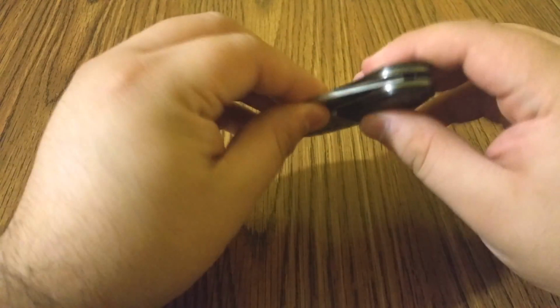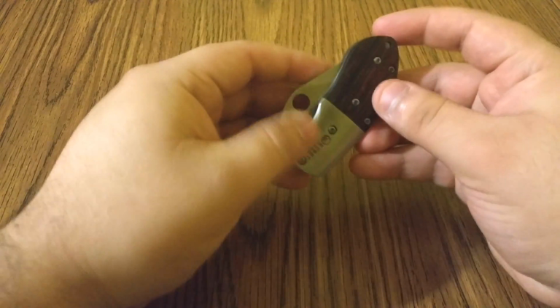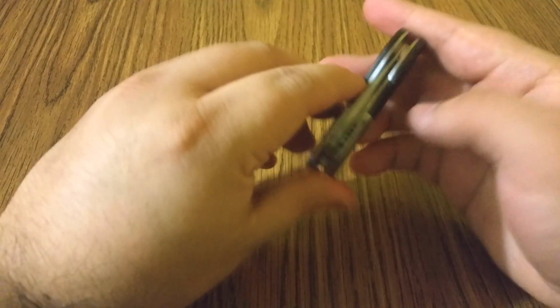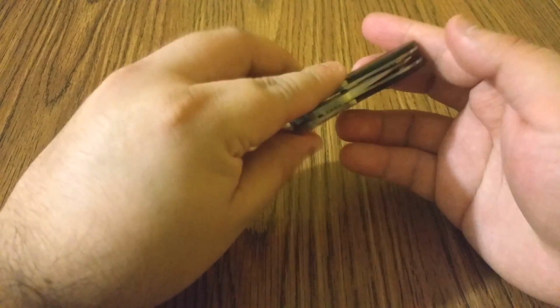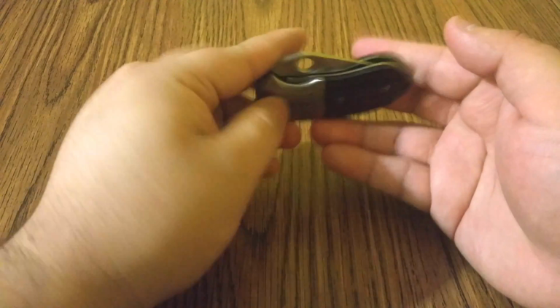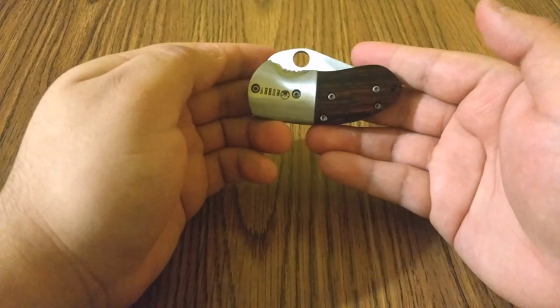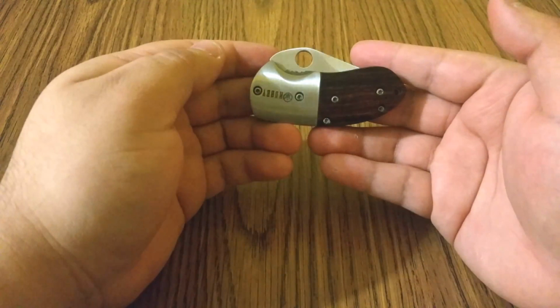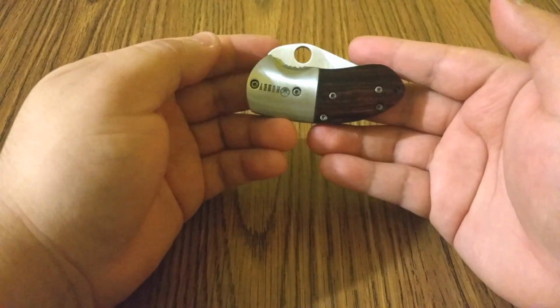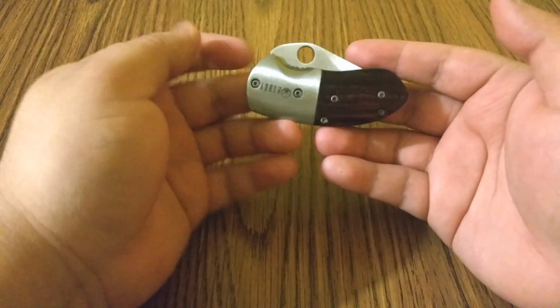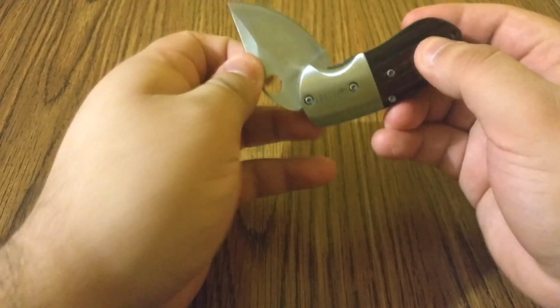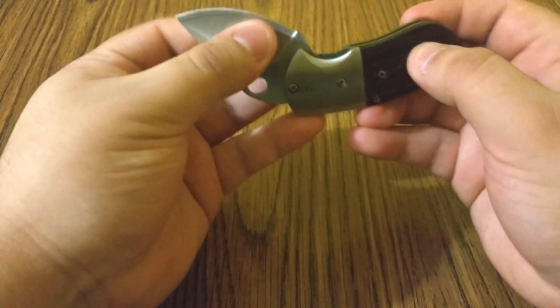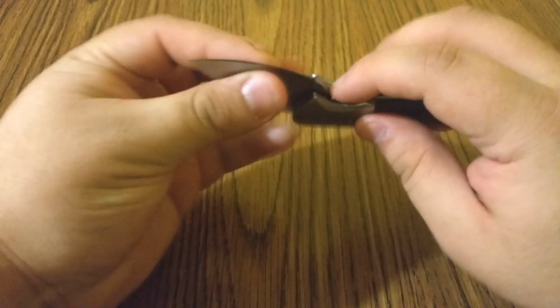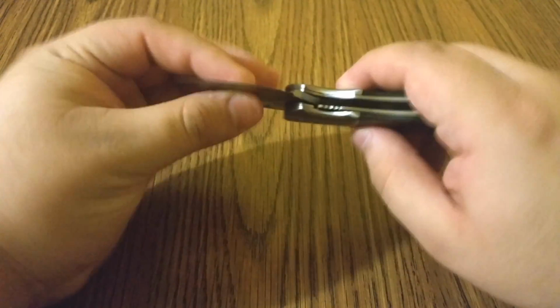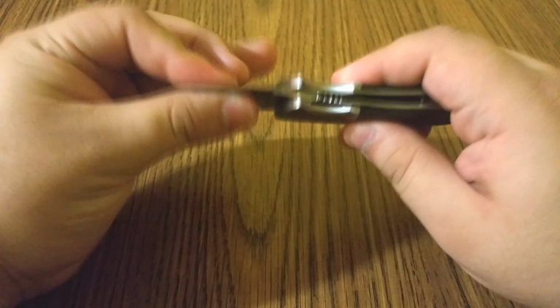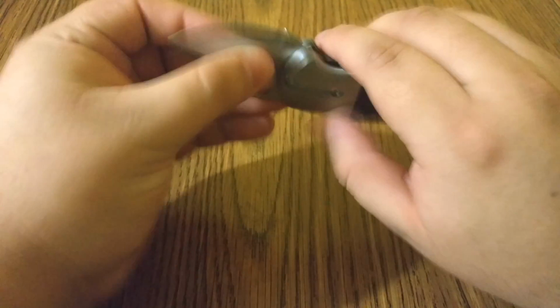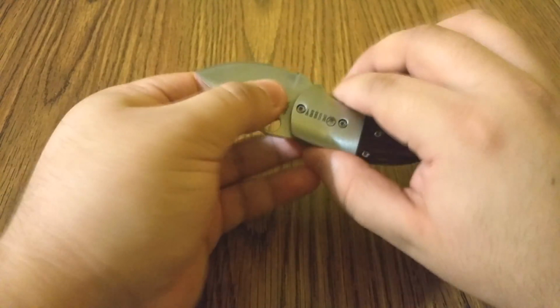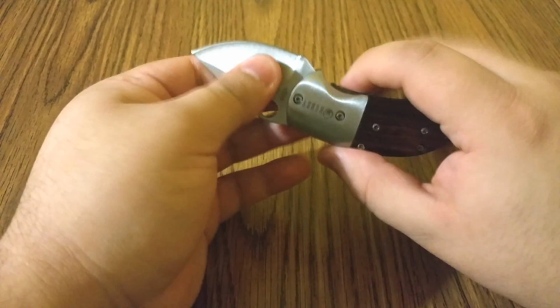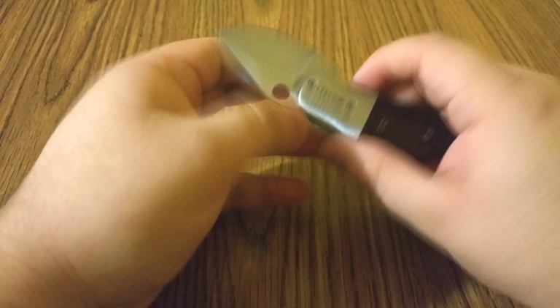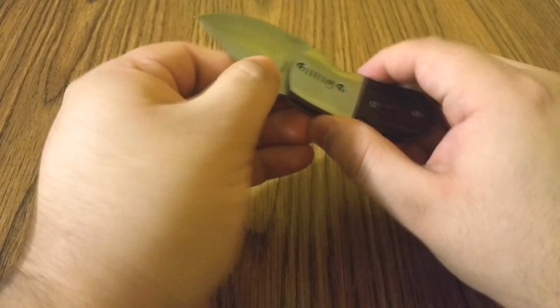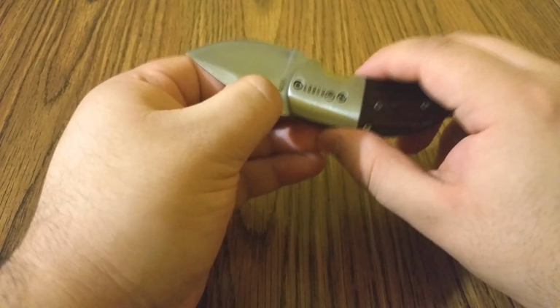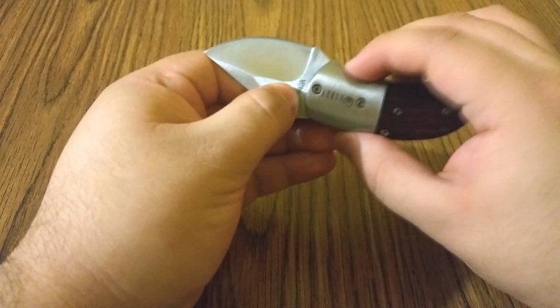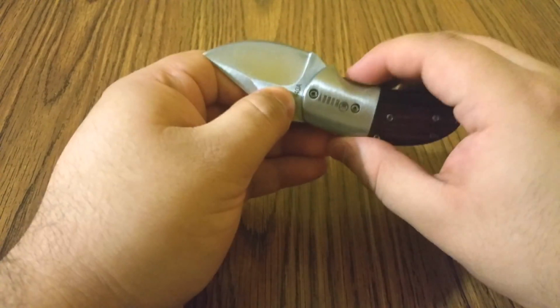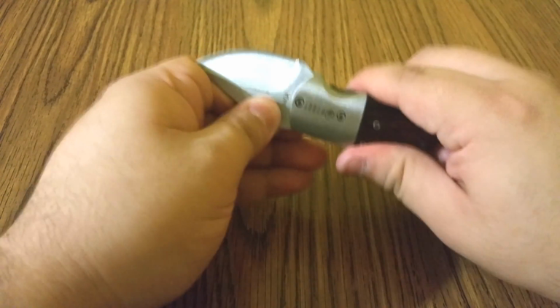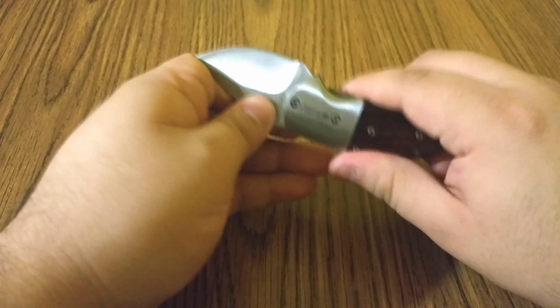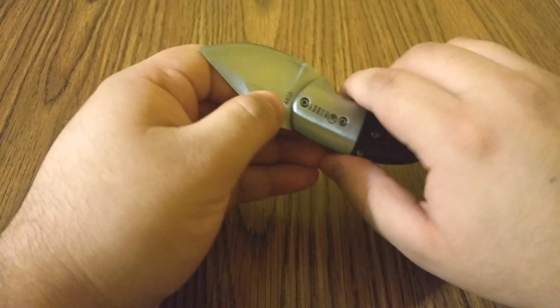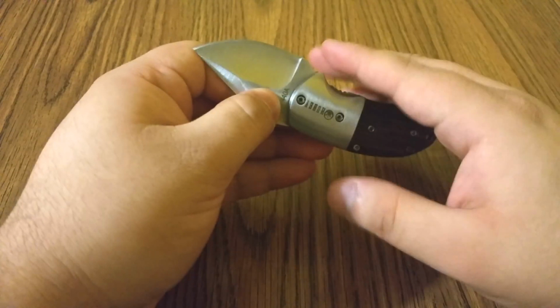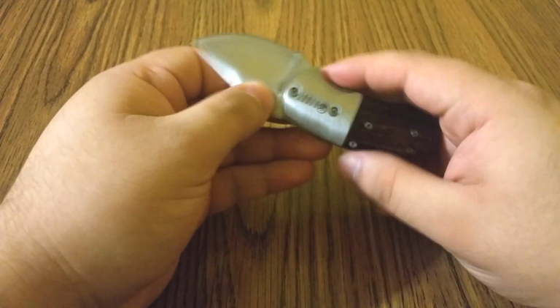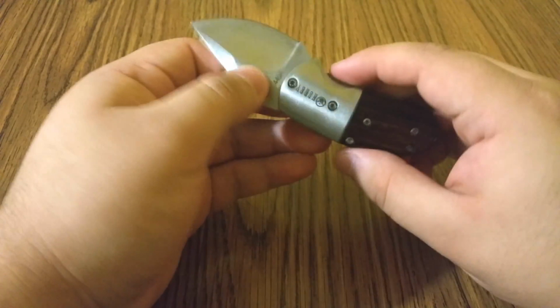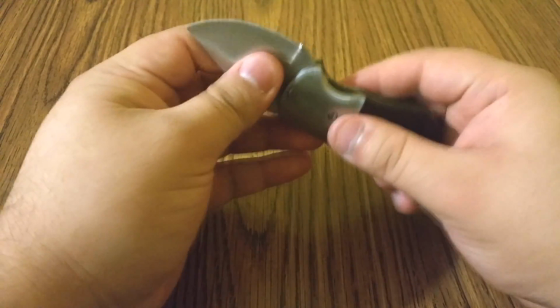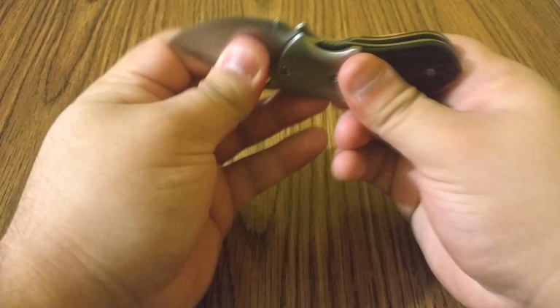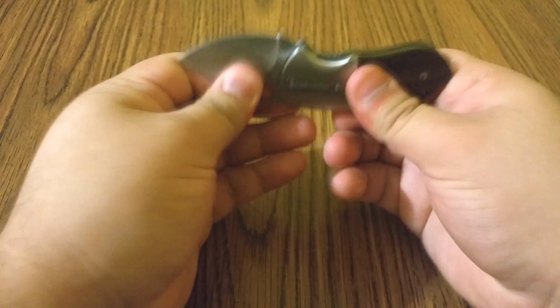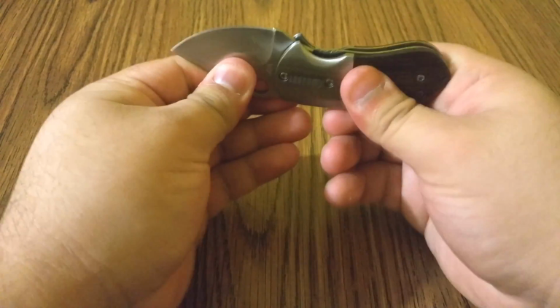This is actually replacing my other knife. I have a little knife but it's not as great as this one — the other one's kind of flimsy. It doesn't have a lock when you open it; it just opens up without a lock. So that's kind of dangerous — you could slice your own finger. This one has a nice secure lock, as you can see.